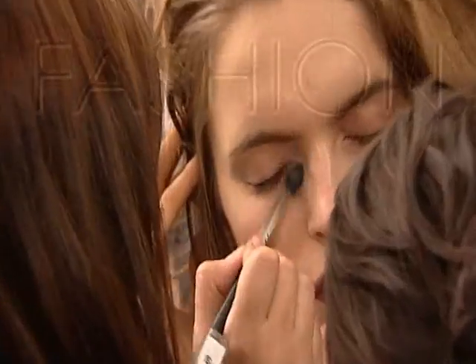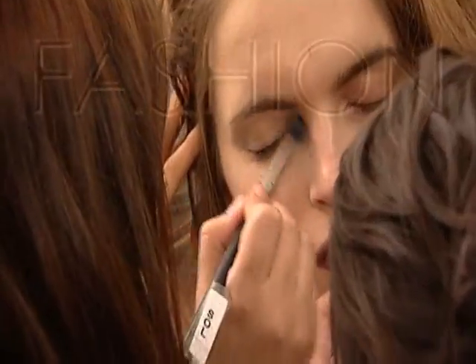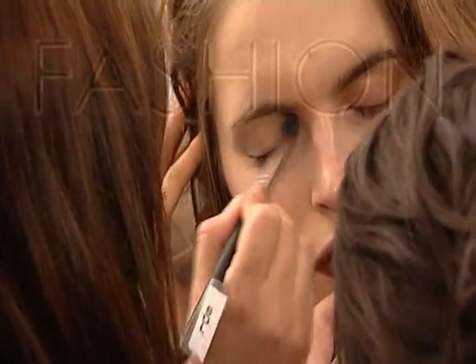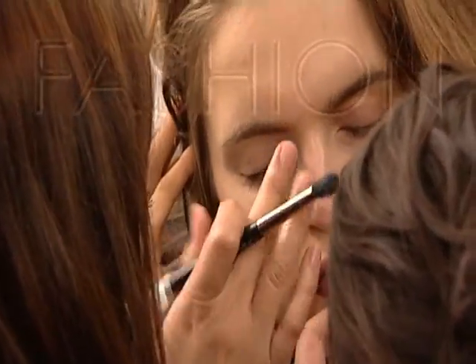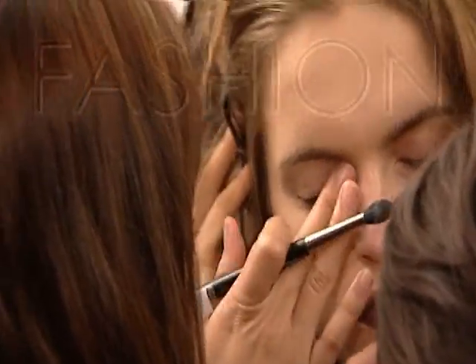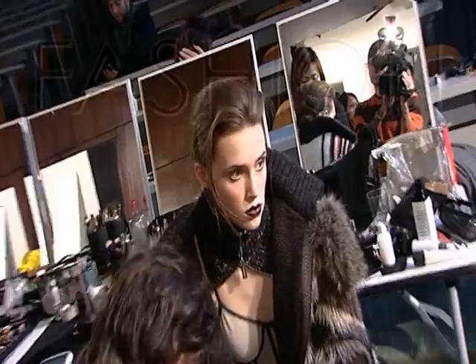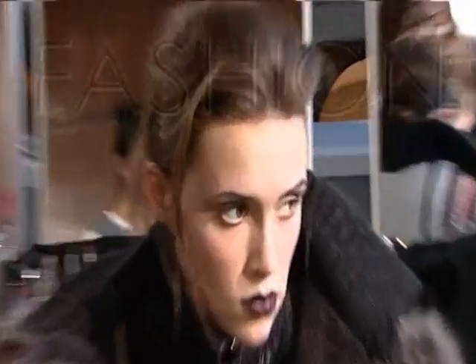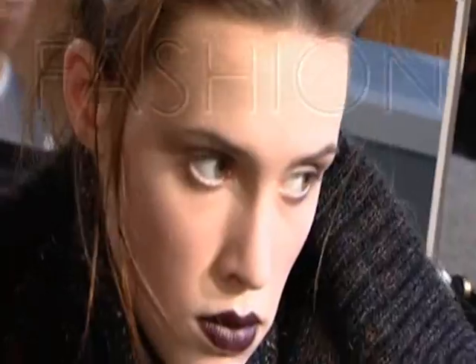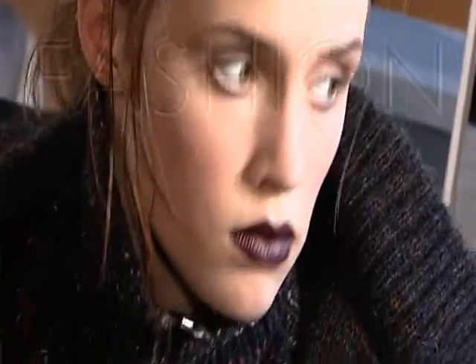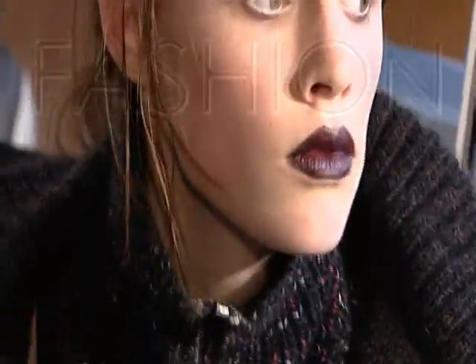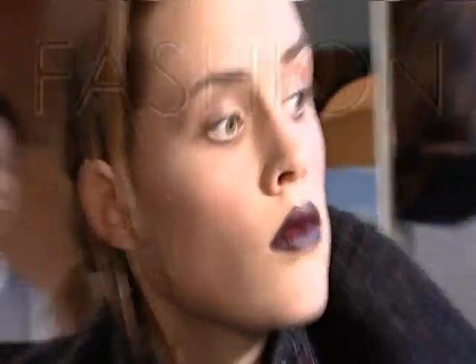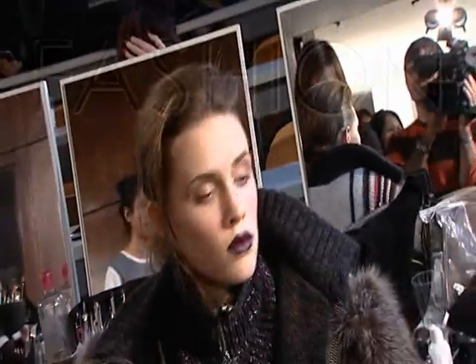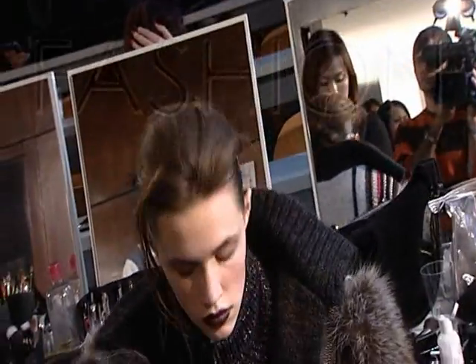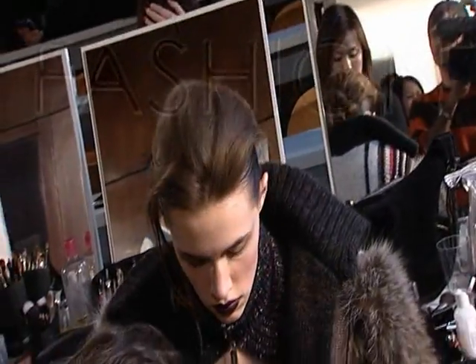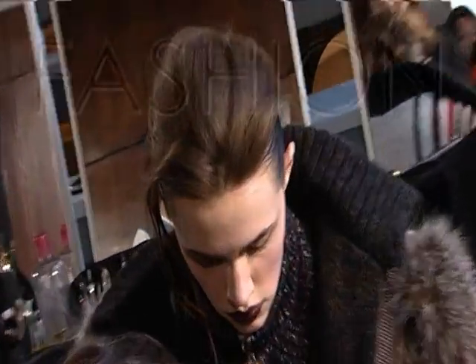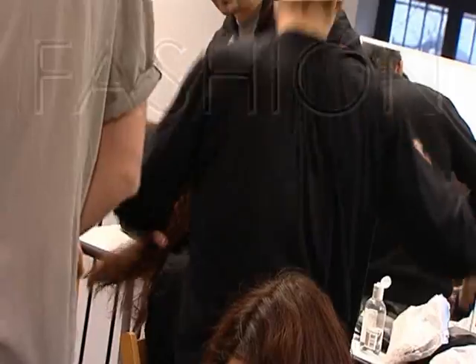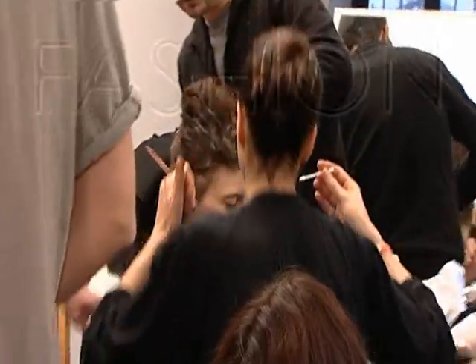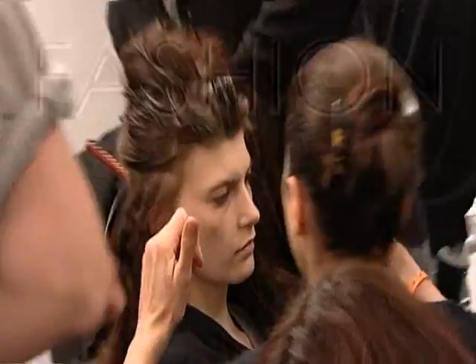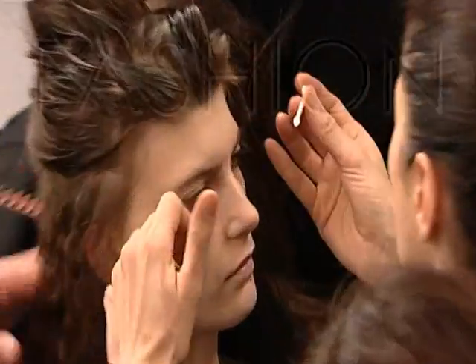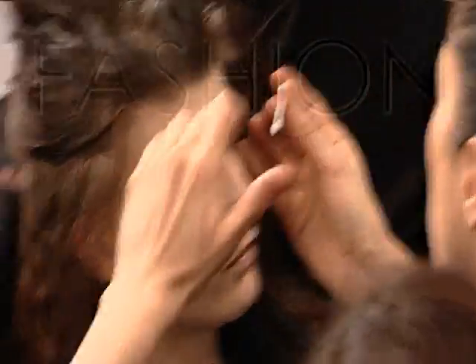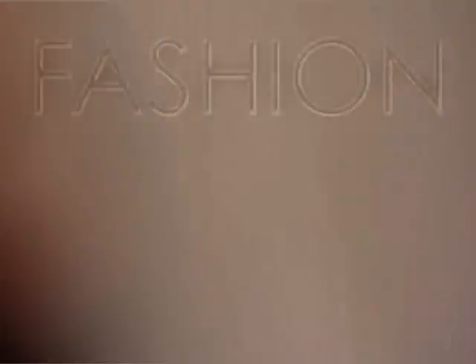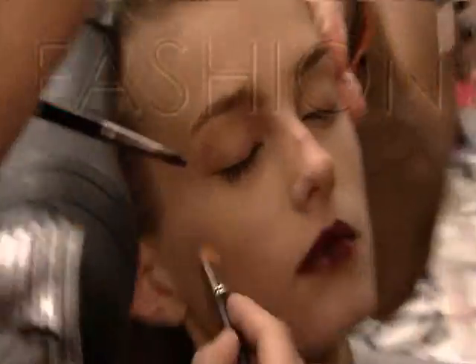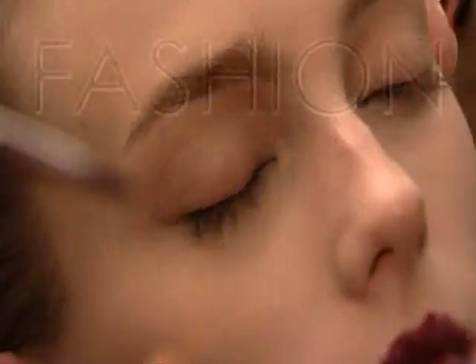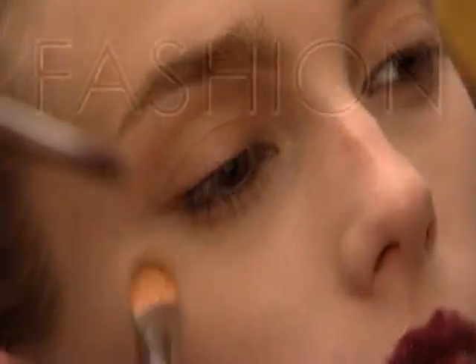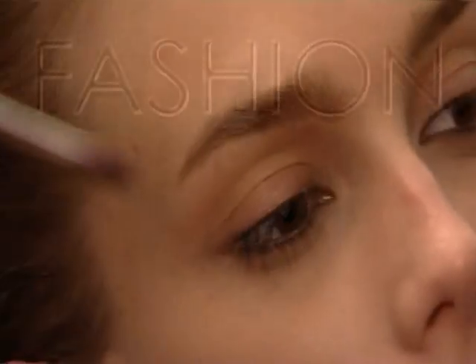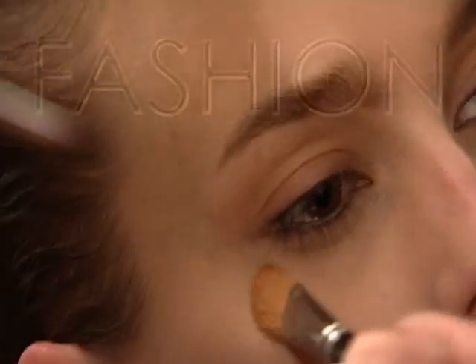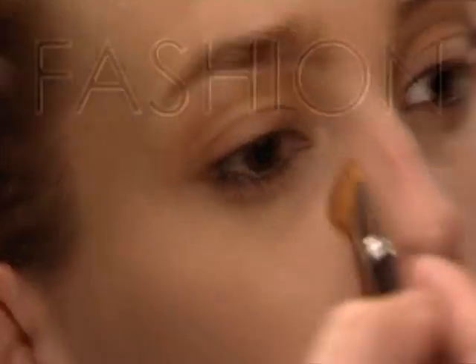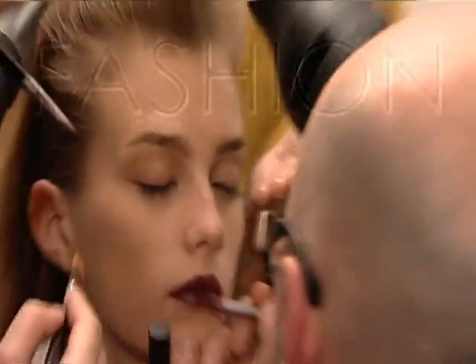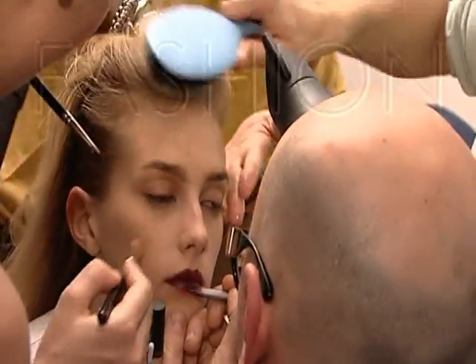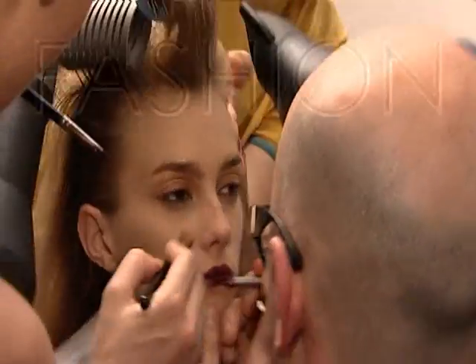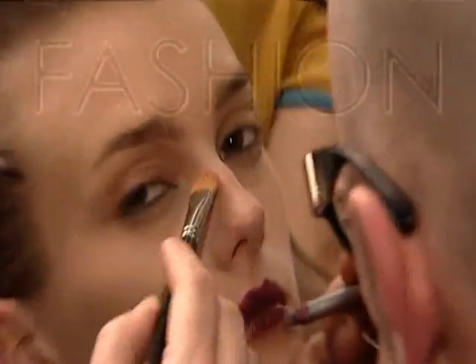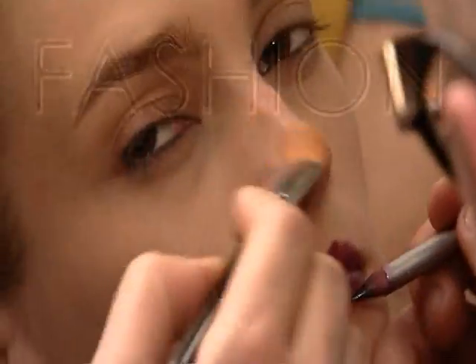A little bit of grey shading on the eye and a little bit of pink cheek. And if you were me, you'd probably see what I'm talking about.